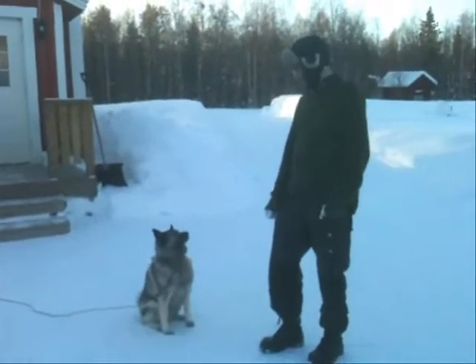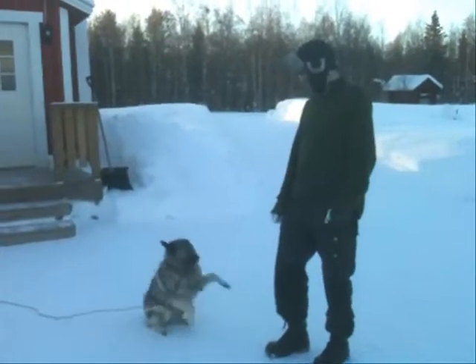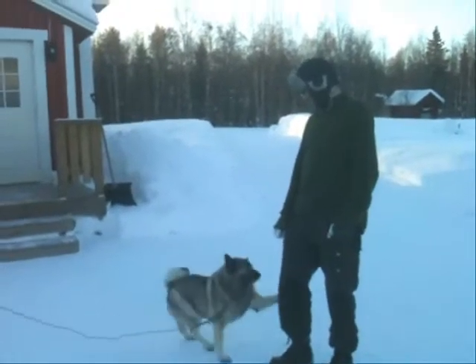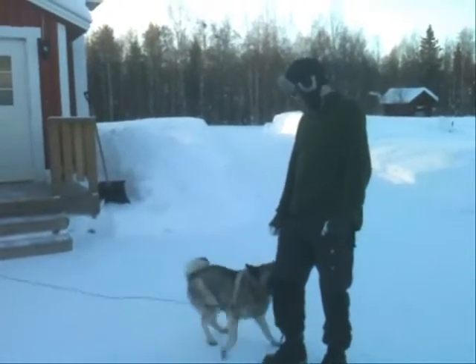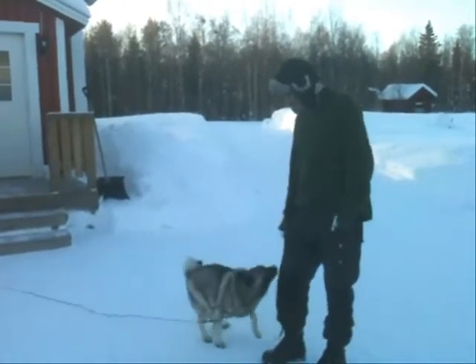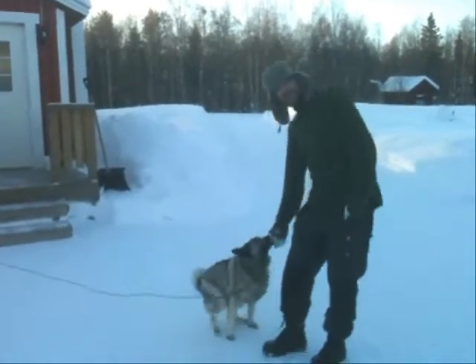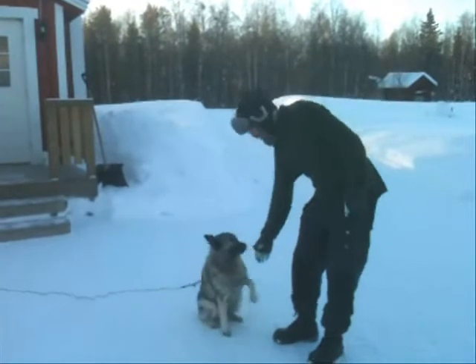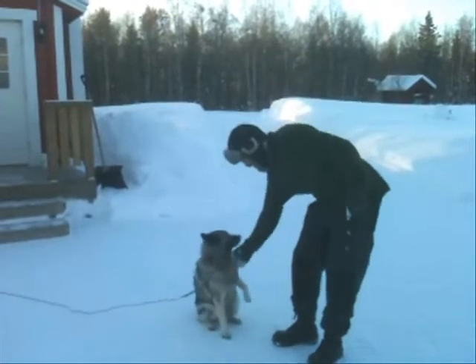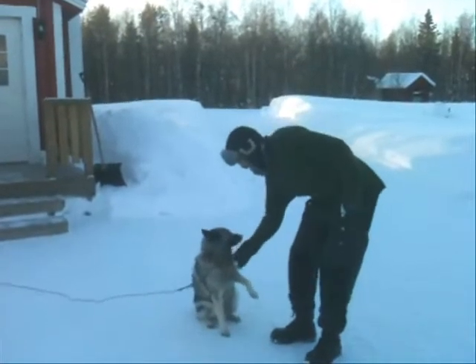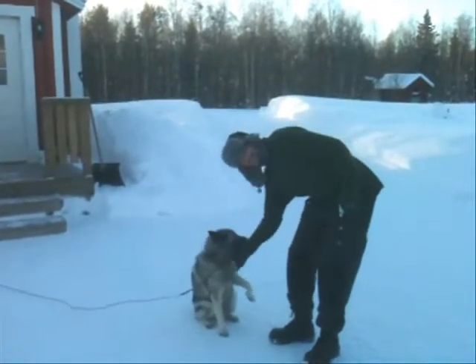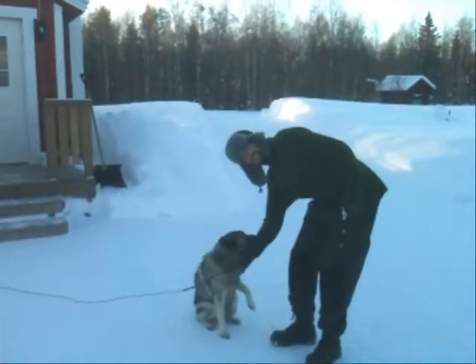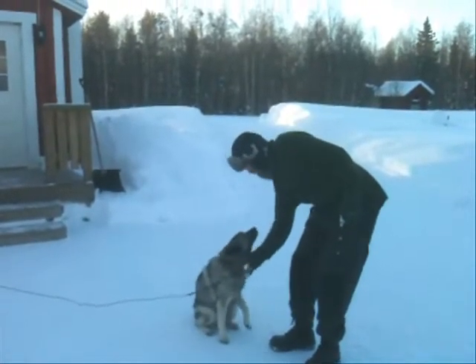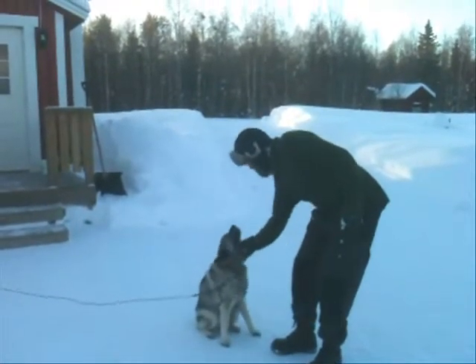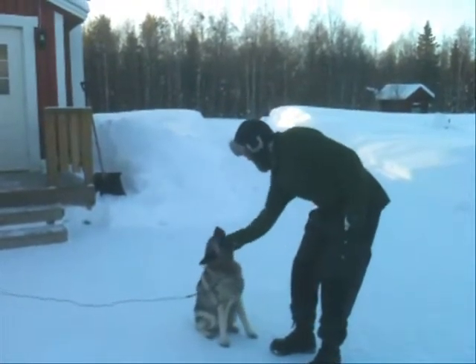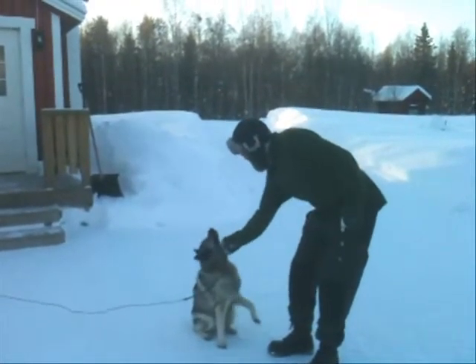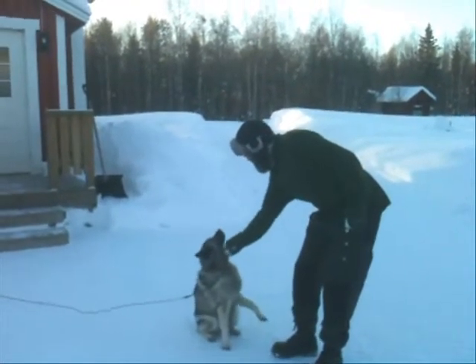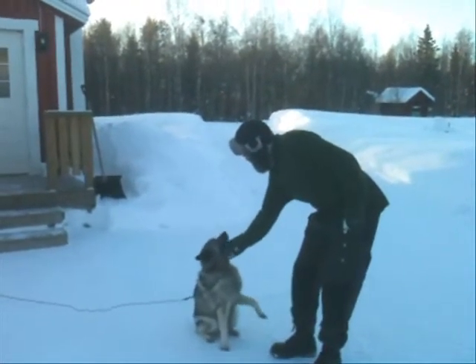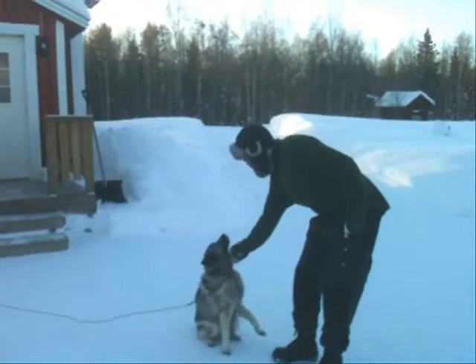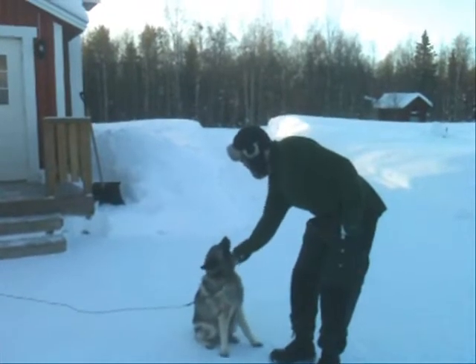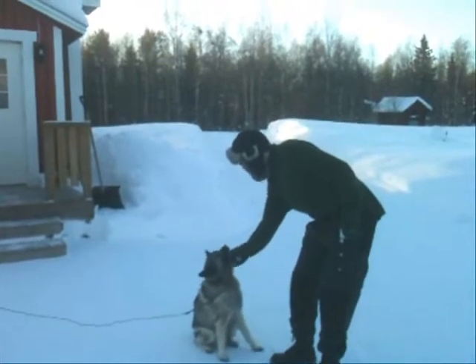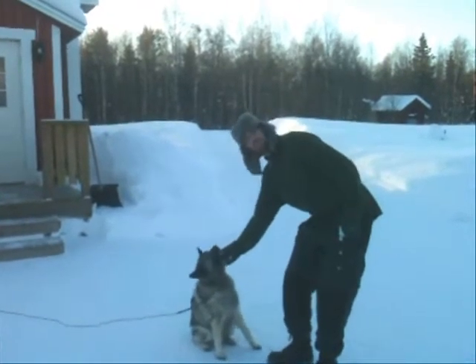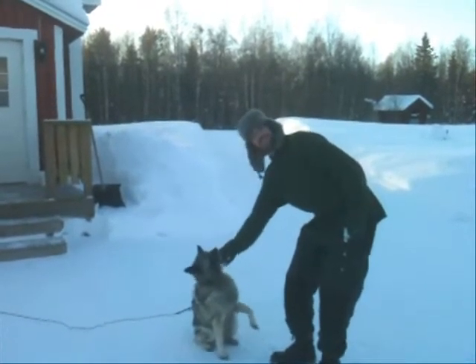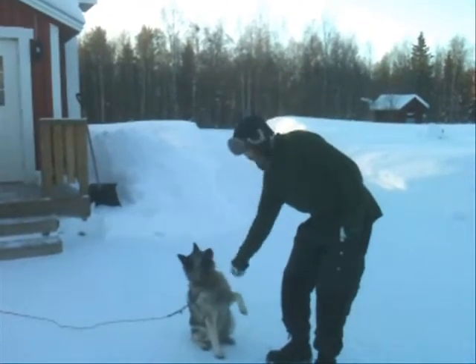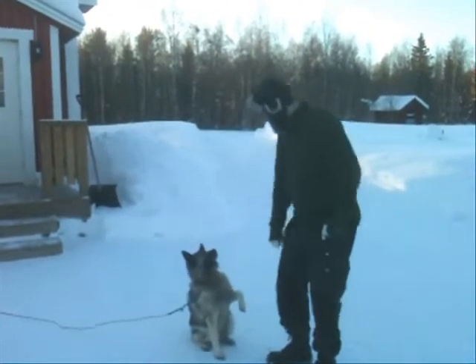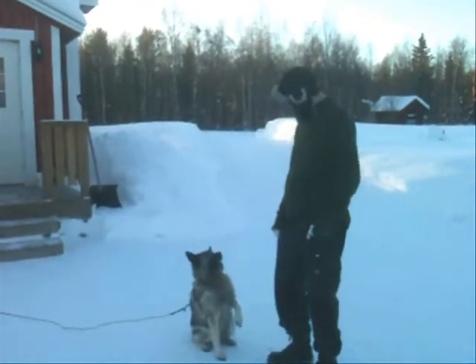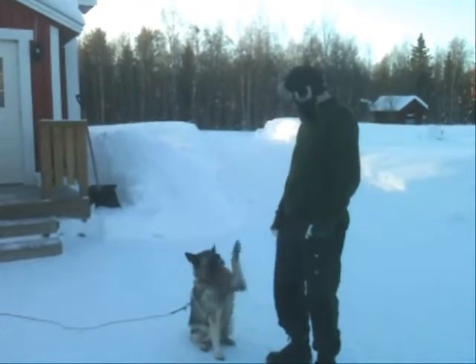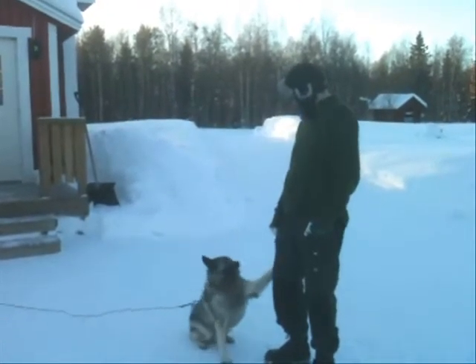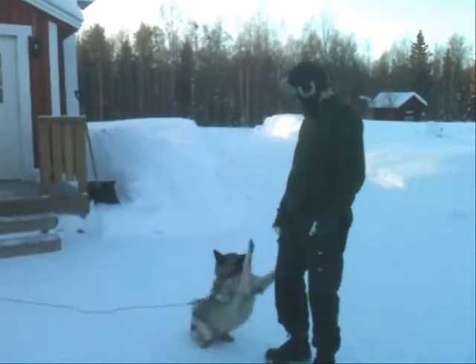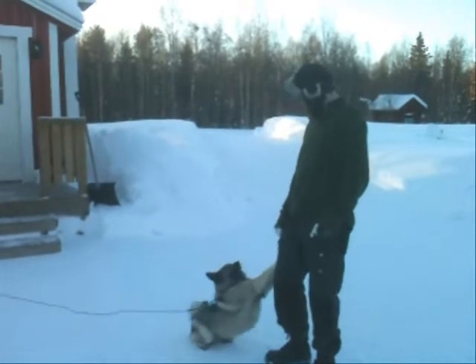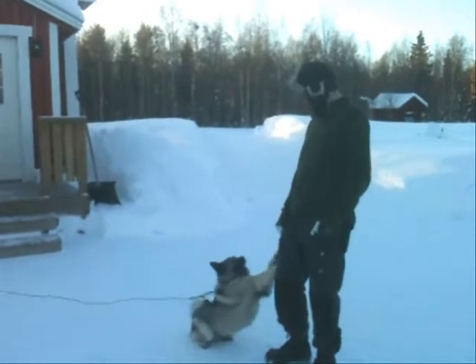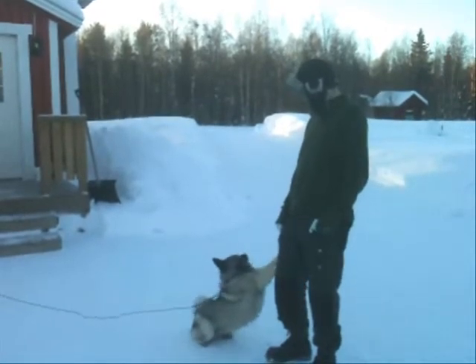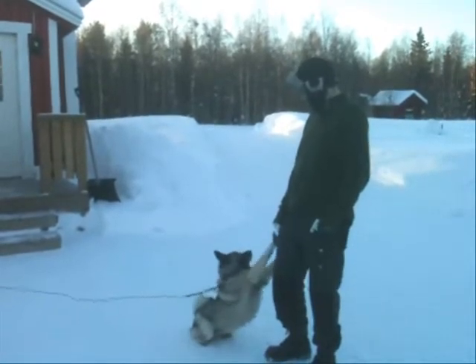Just to show you, this is my mother's dog. She's called Siri, she's a Norwegian moose hunting dog. She's quite young.